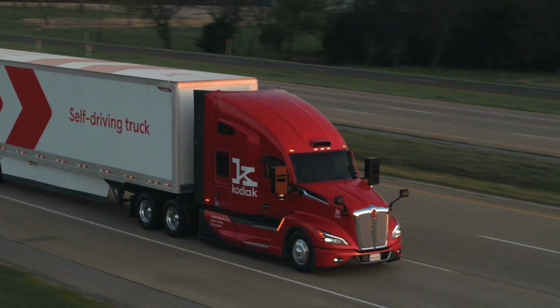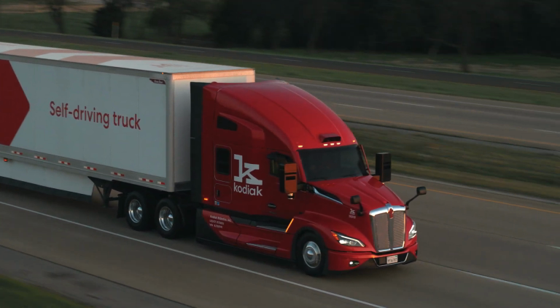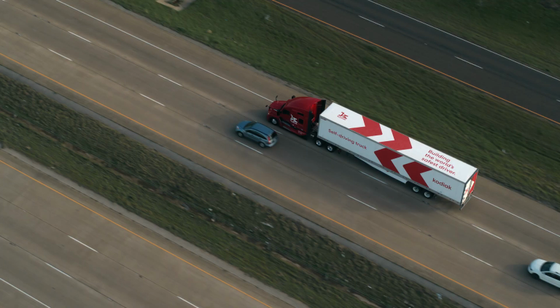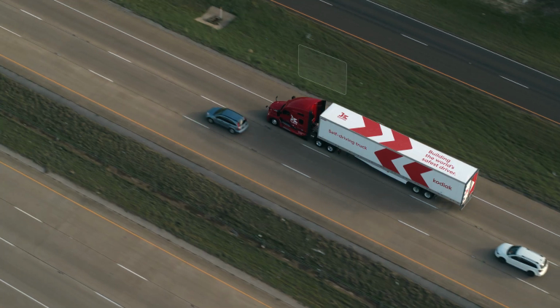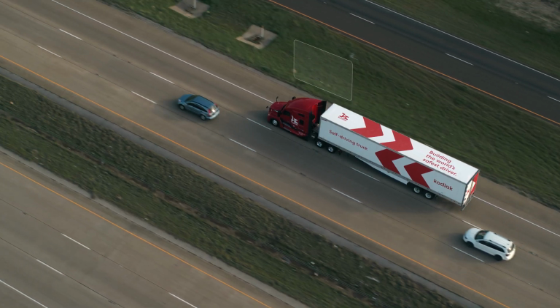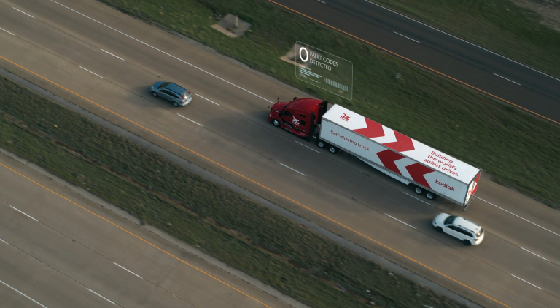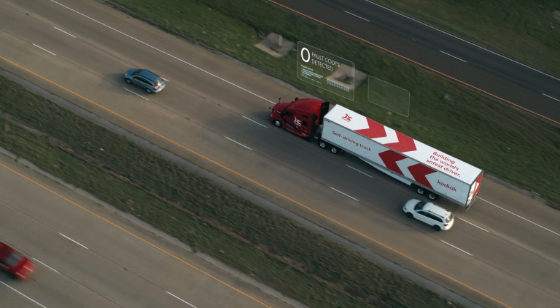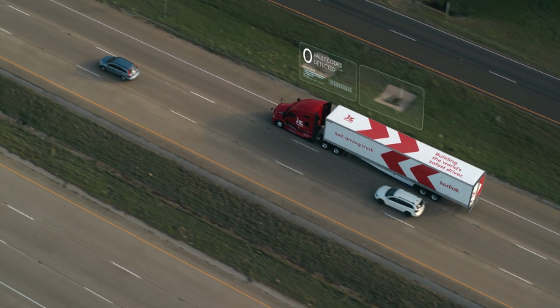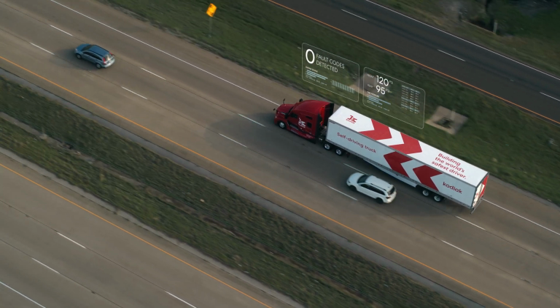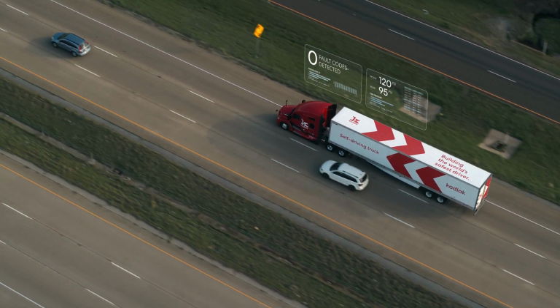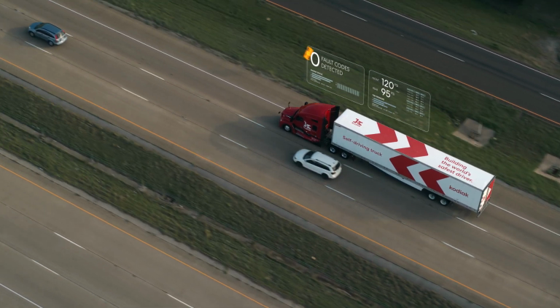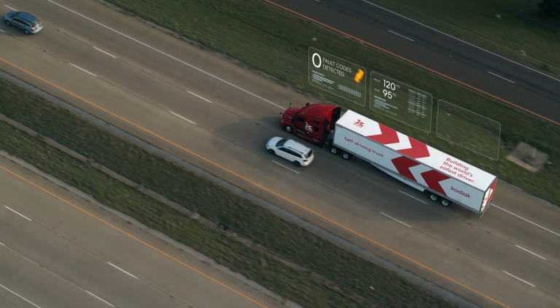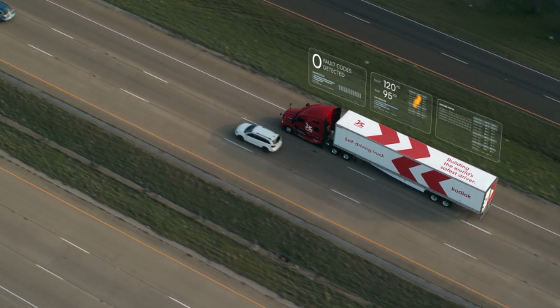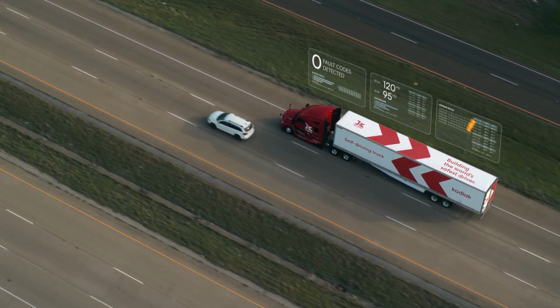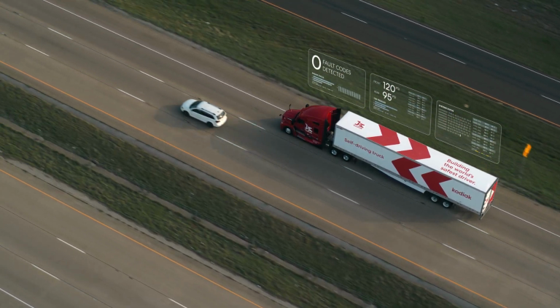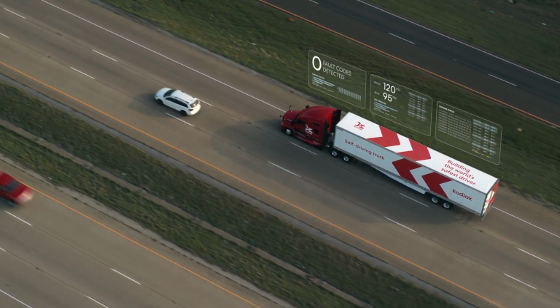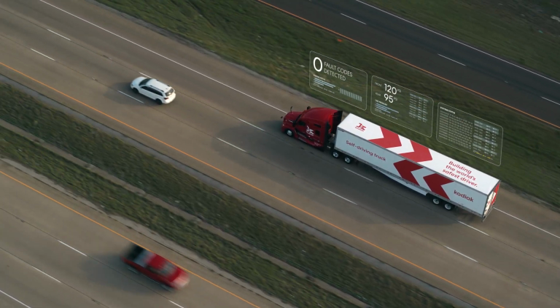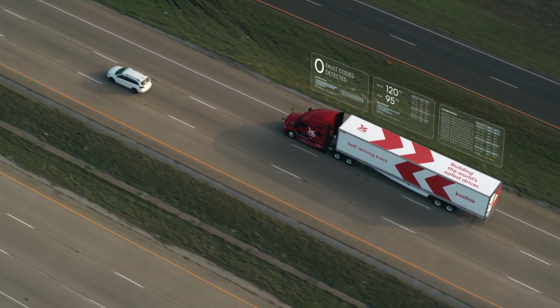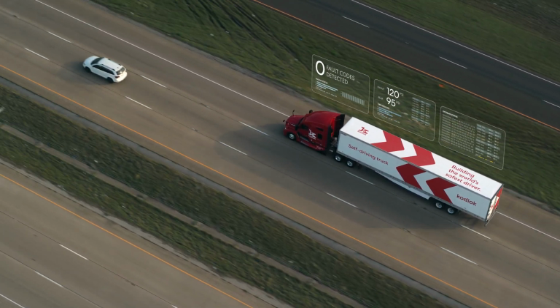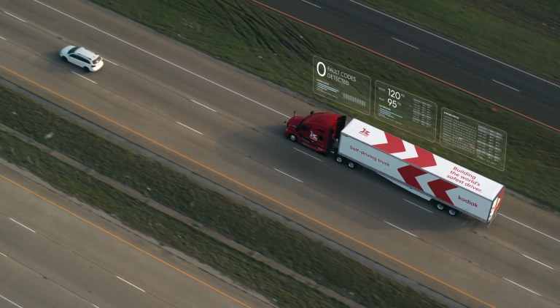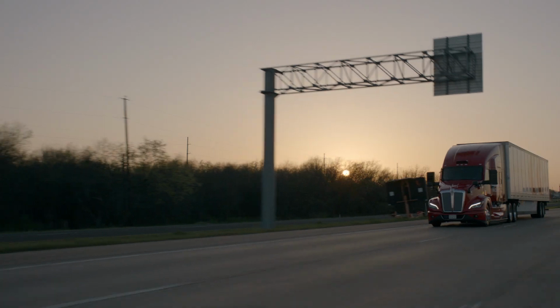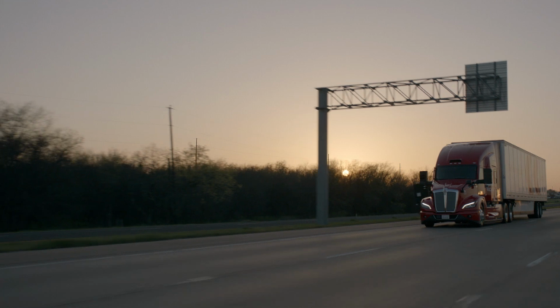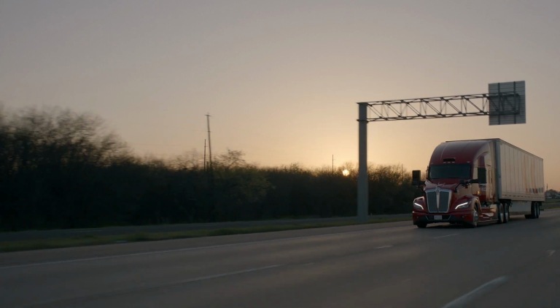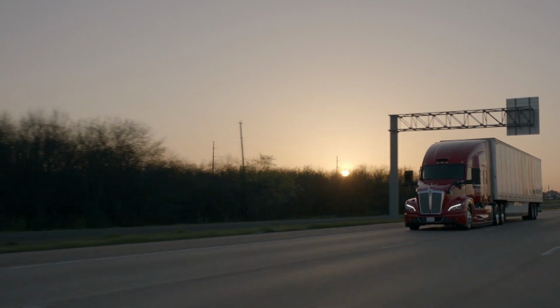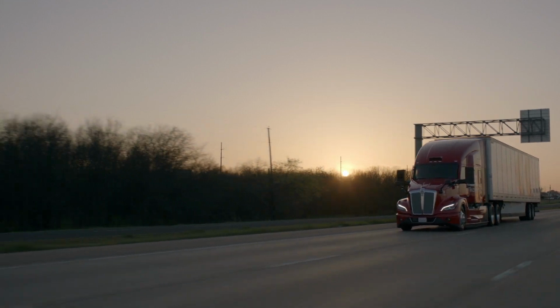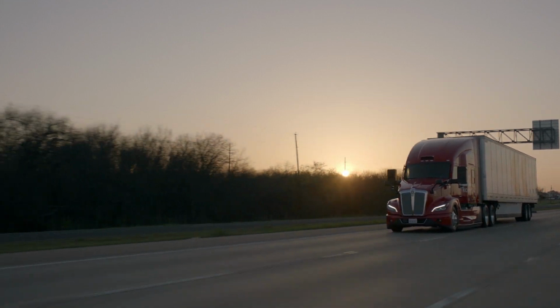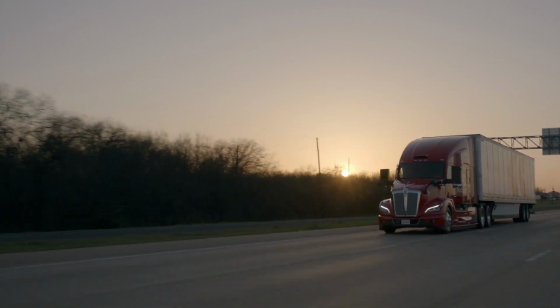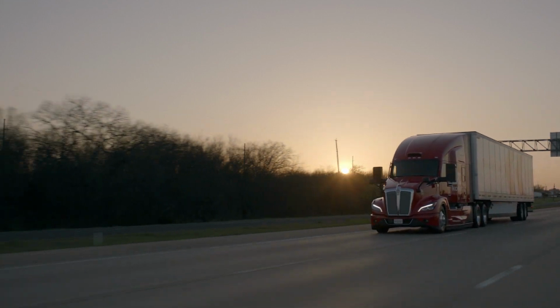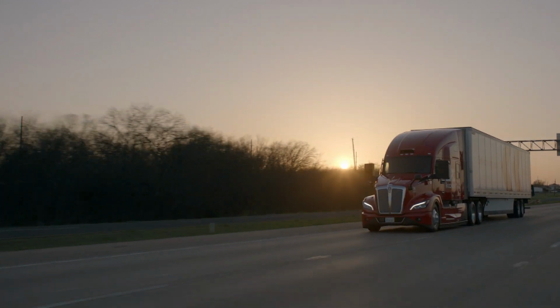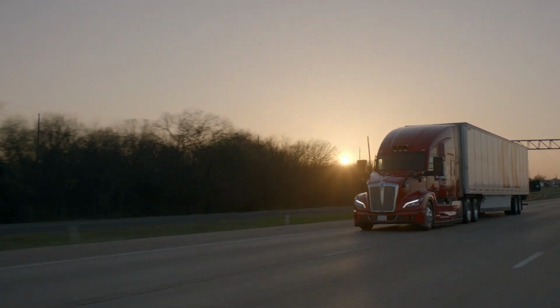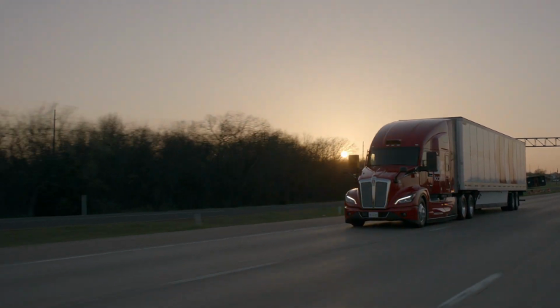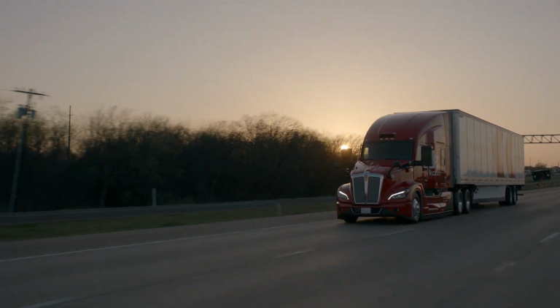From engine status to tire pressure to all components of the self-driving system, the Kodiak driver constantly evaluates the health of the entire vehicle.